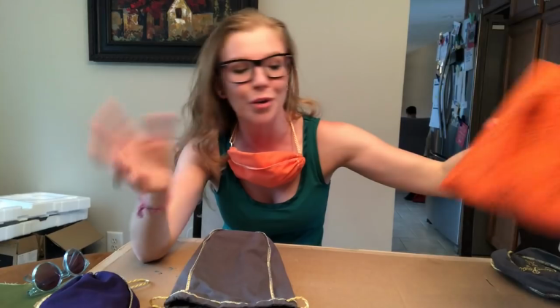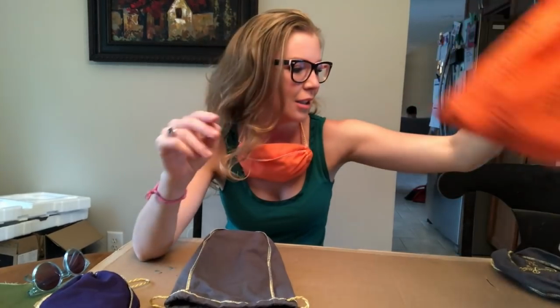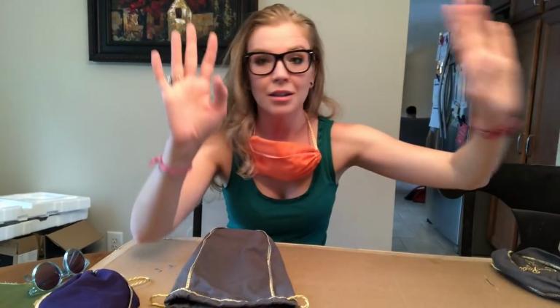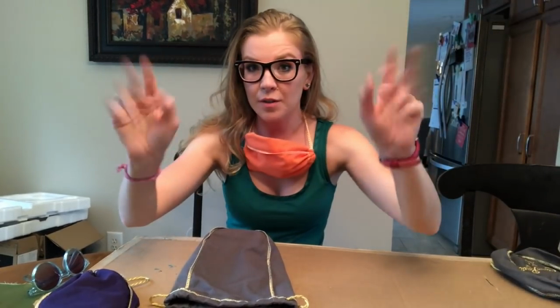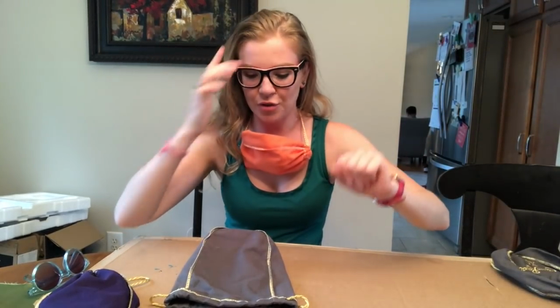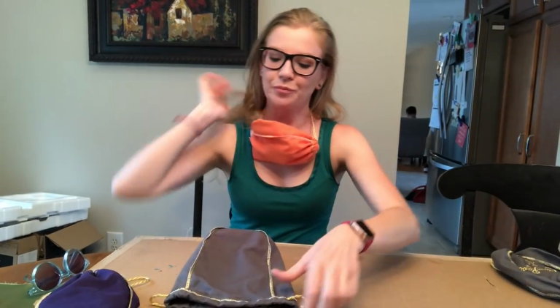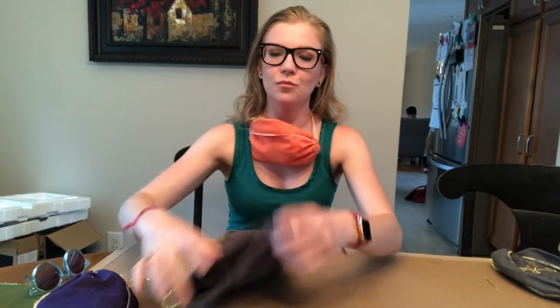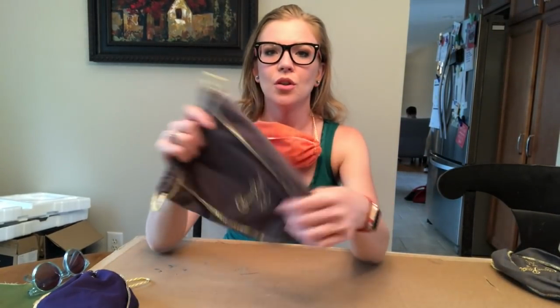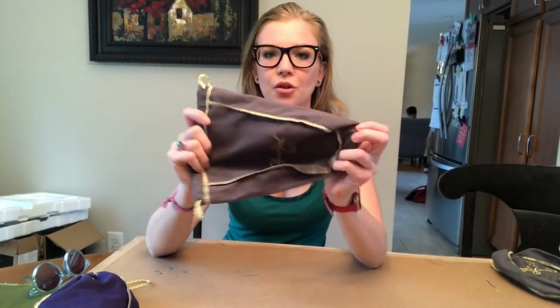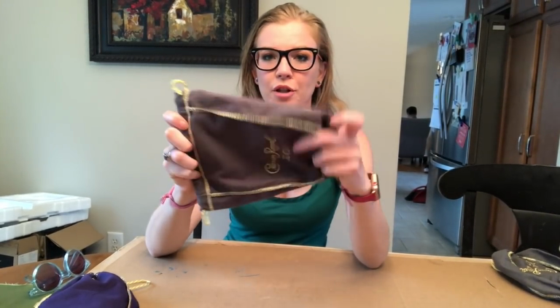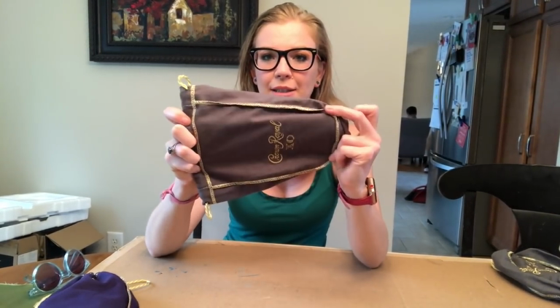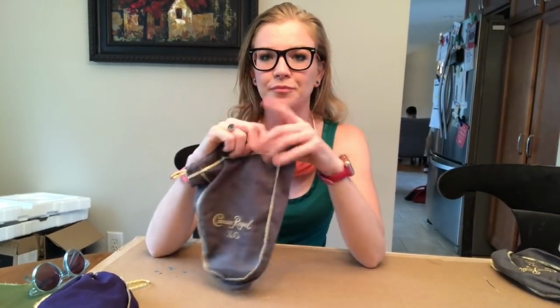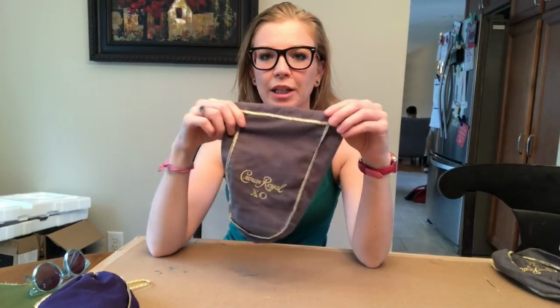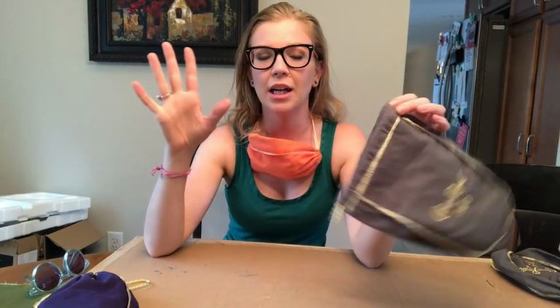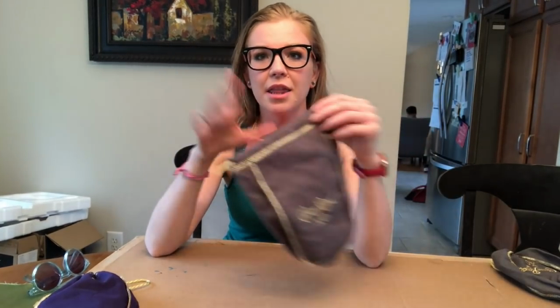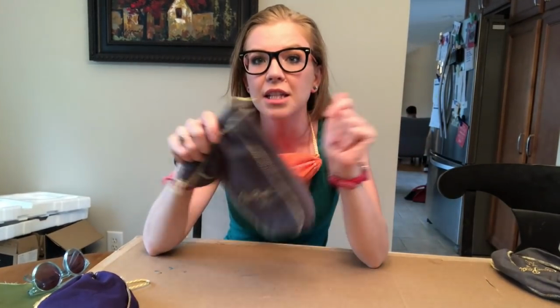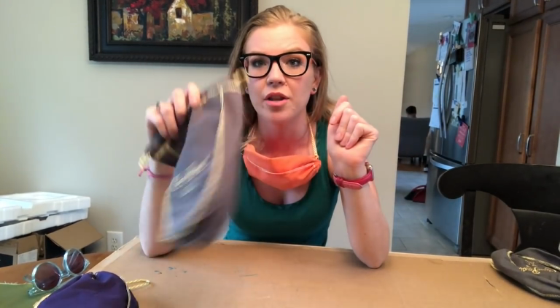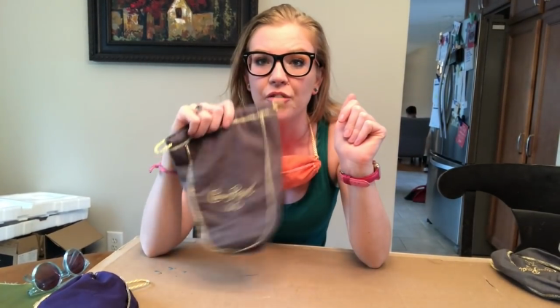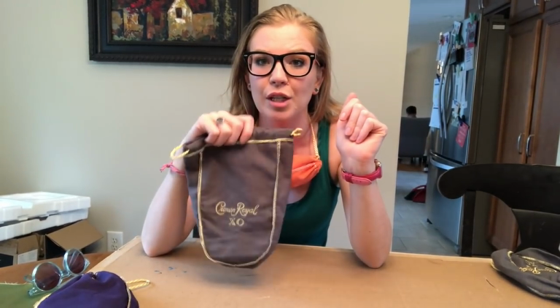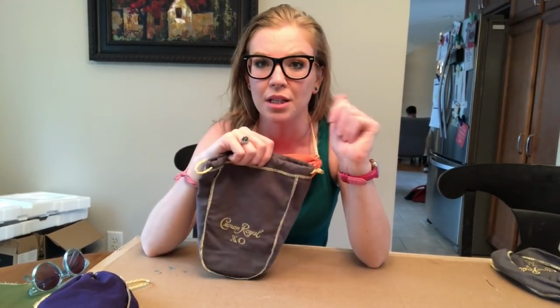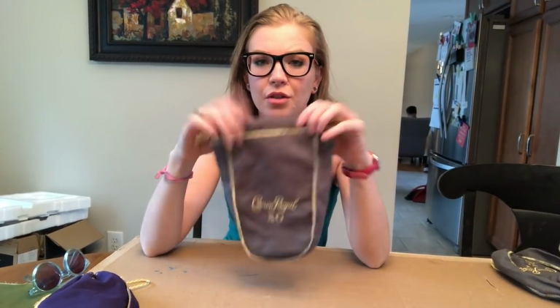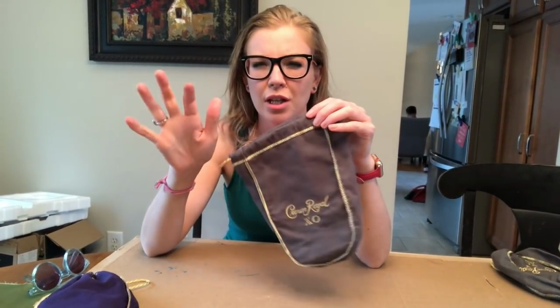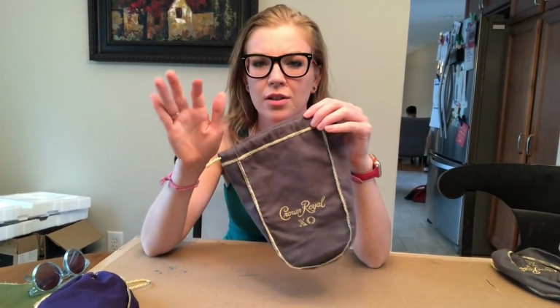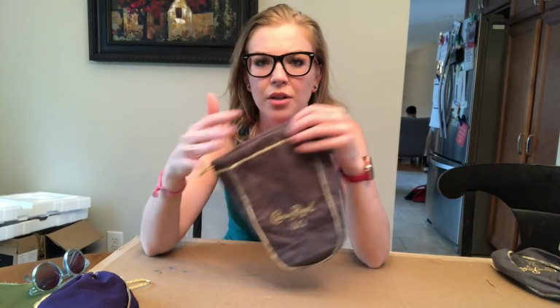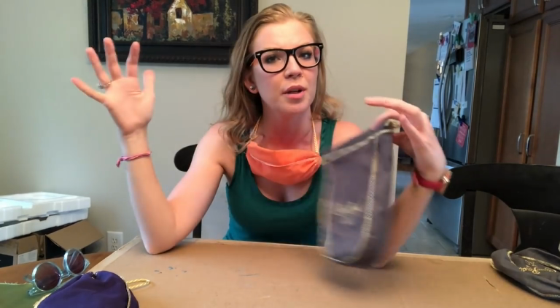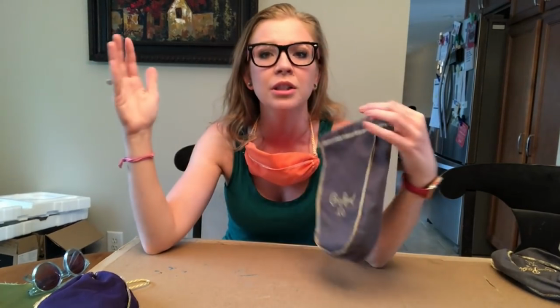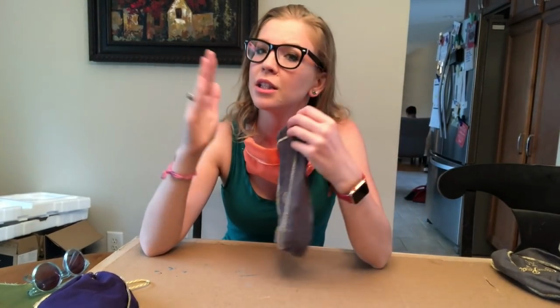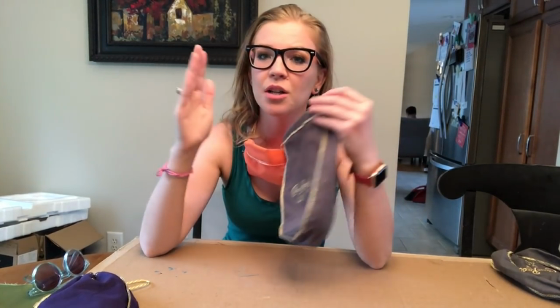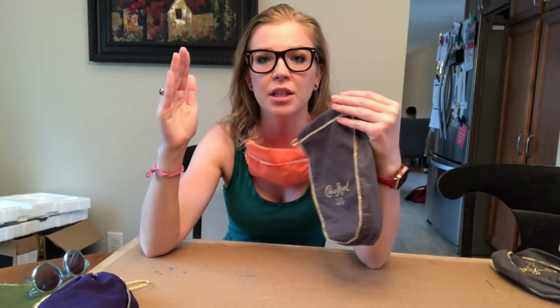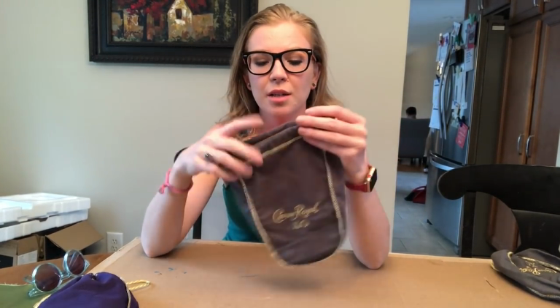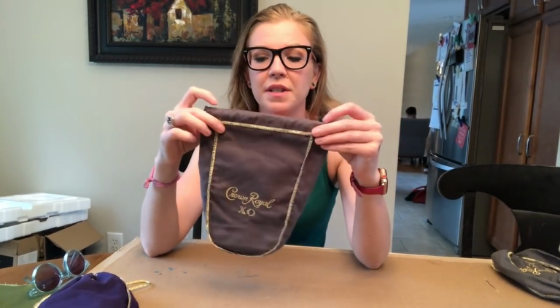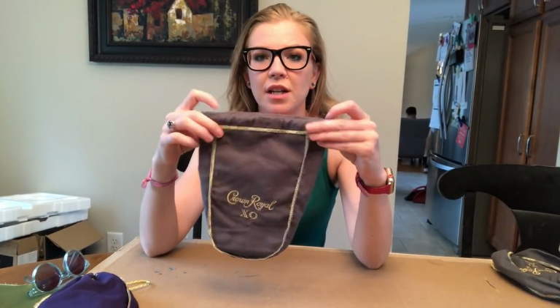Here's my solution: you take your Crown Royal bag. These are for the 750 milliliters — your standard size box, not the big bottle, not the smaller one, not the medium one, but the standard size.